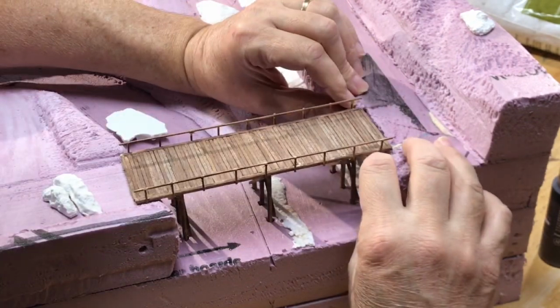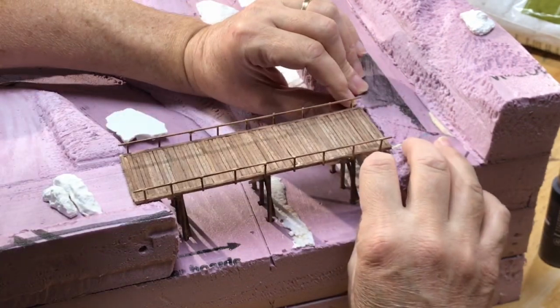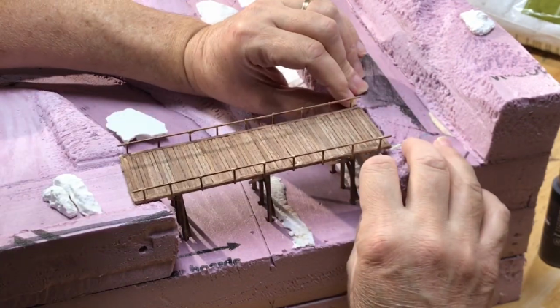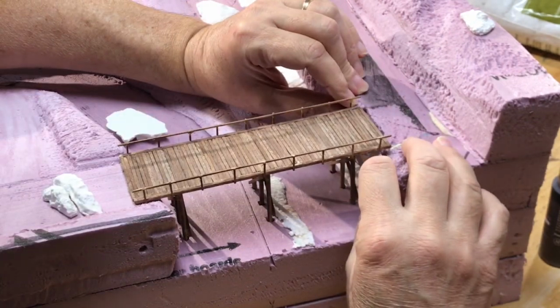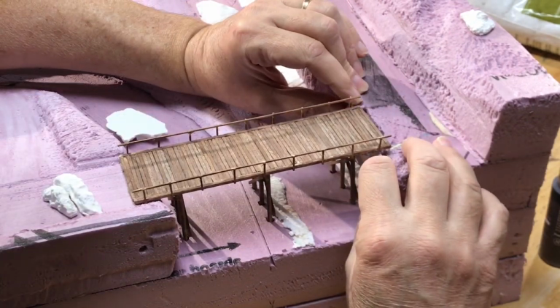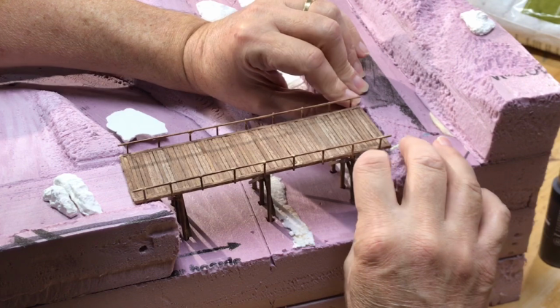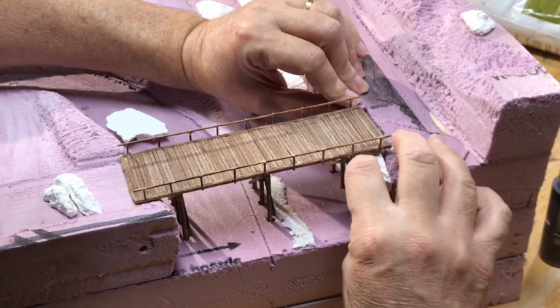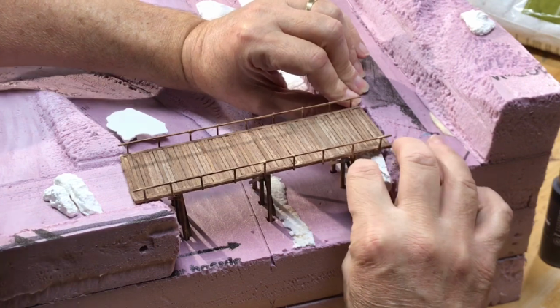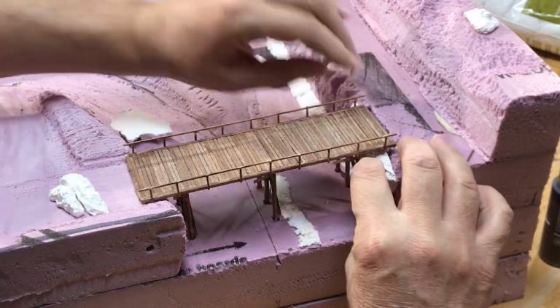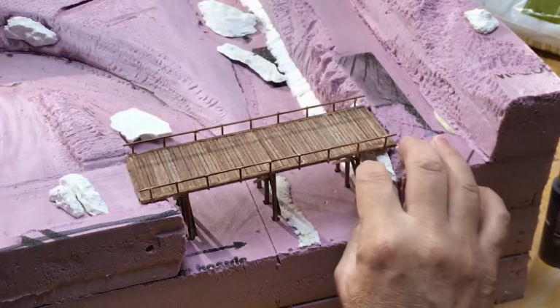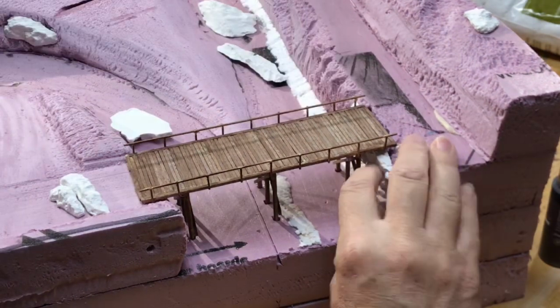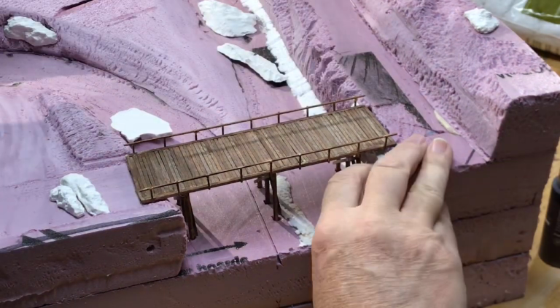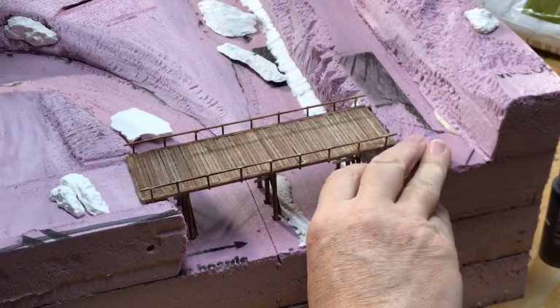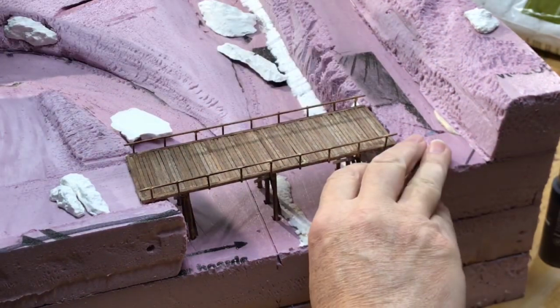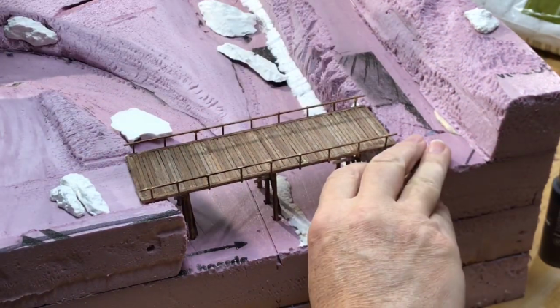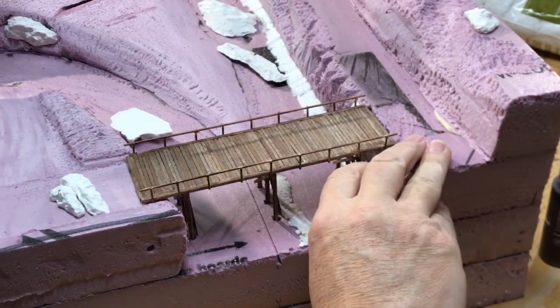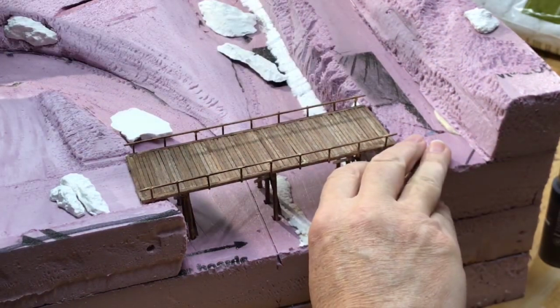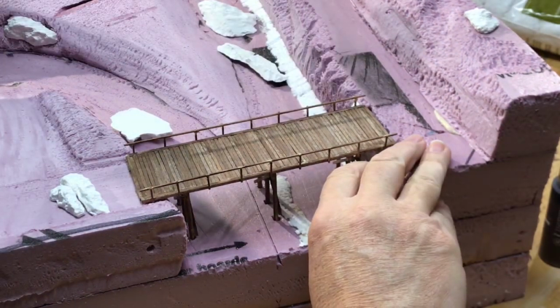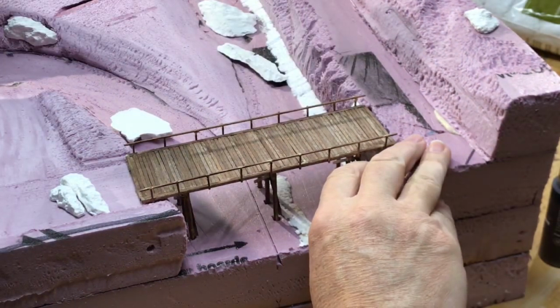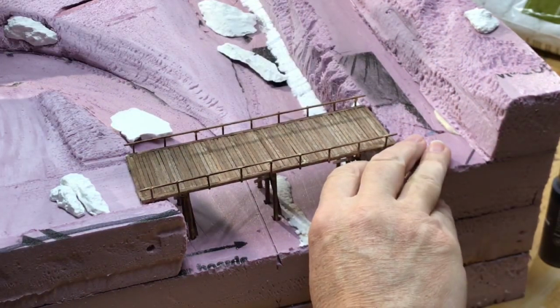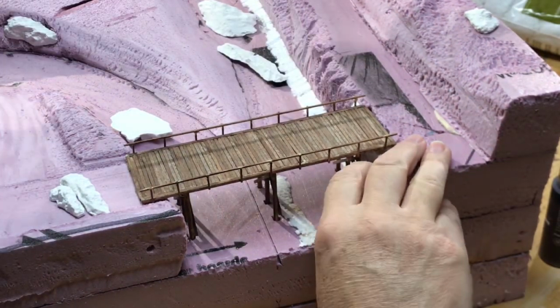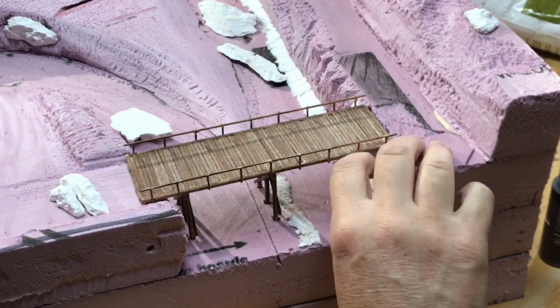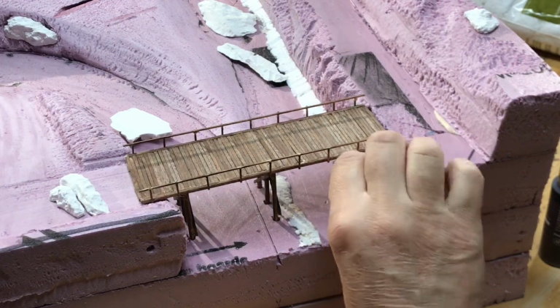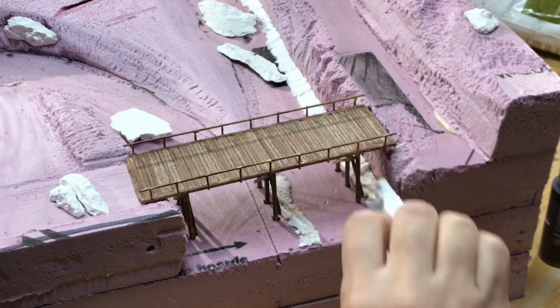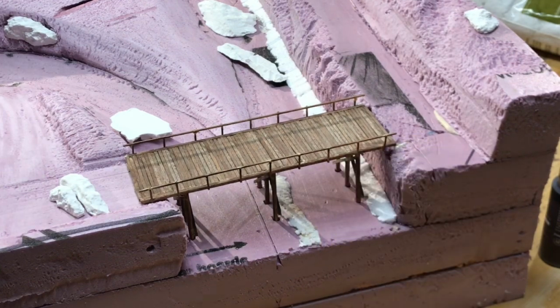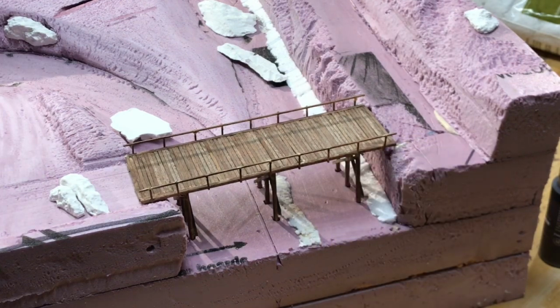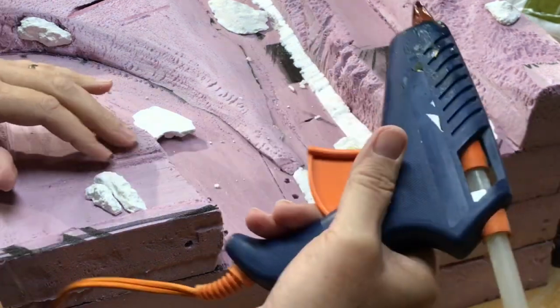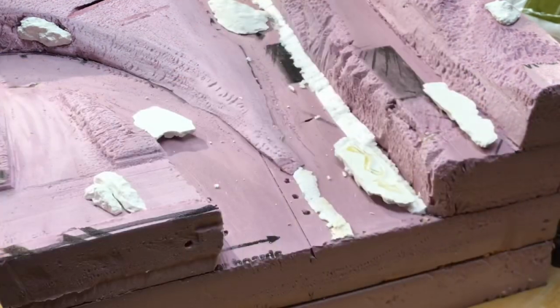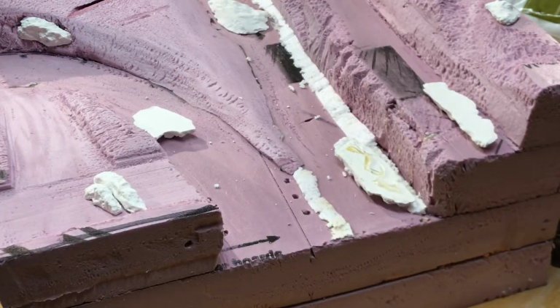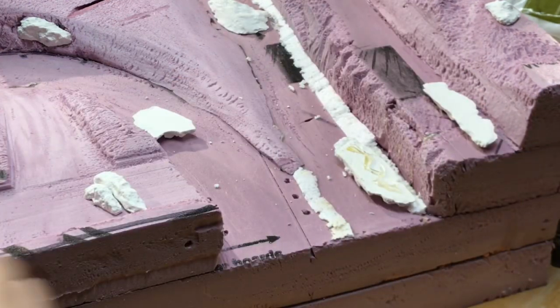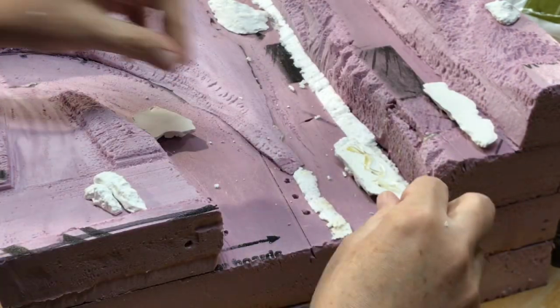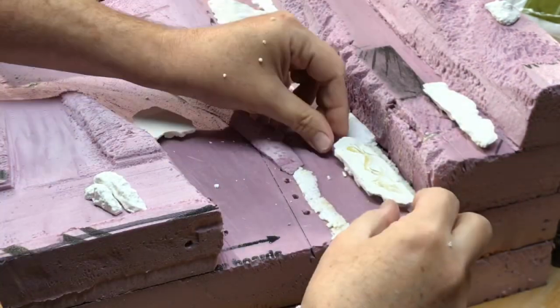As you can see, this required some test fitting and additional carving and shaping of the foam before I was ready to finally glue the rocks in place.